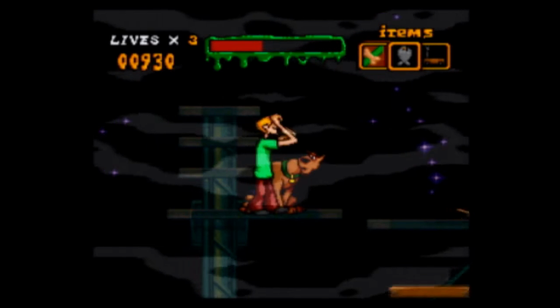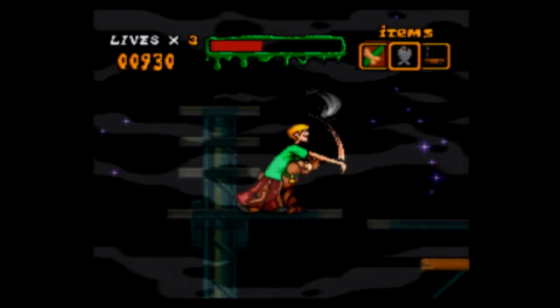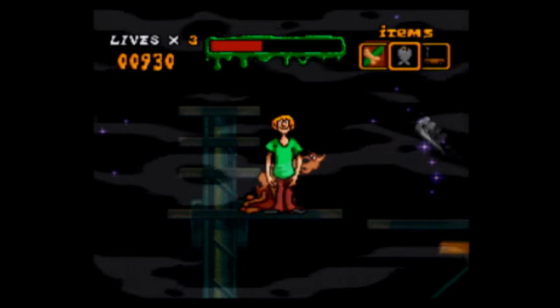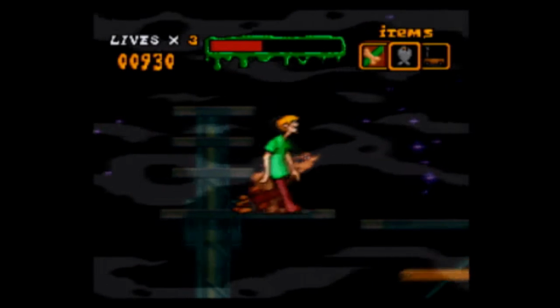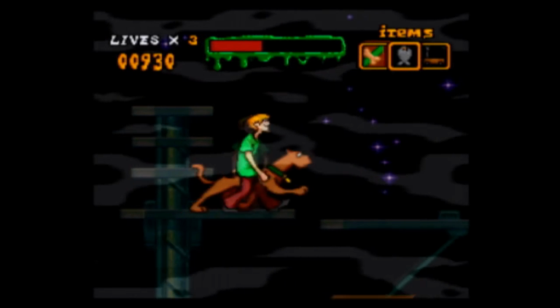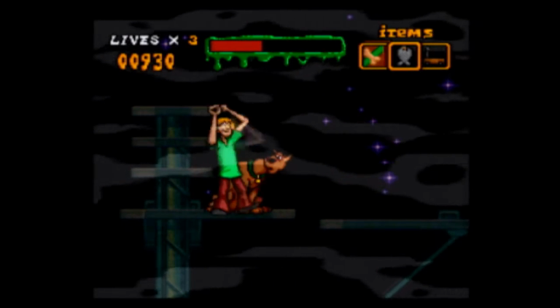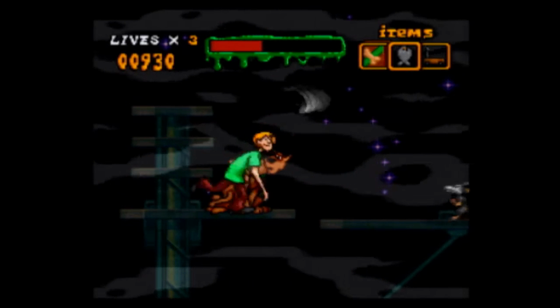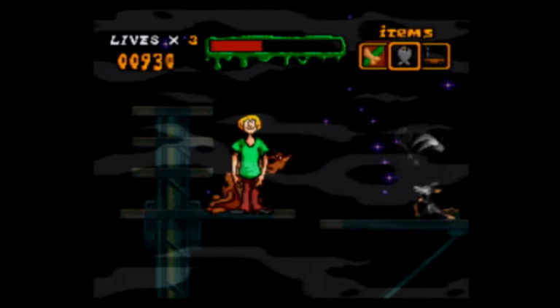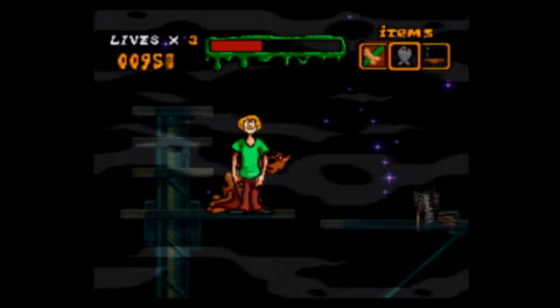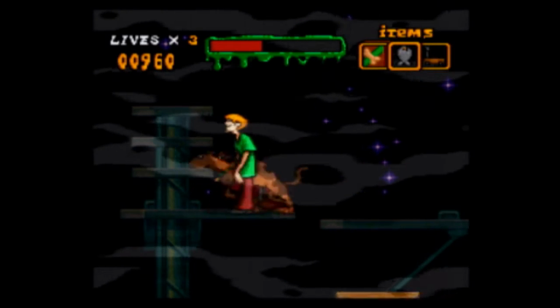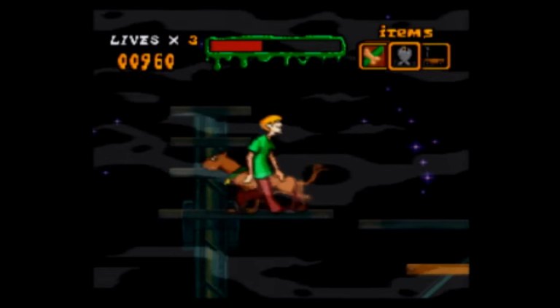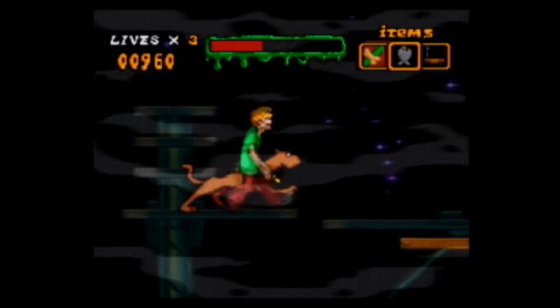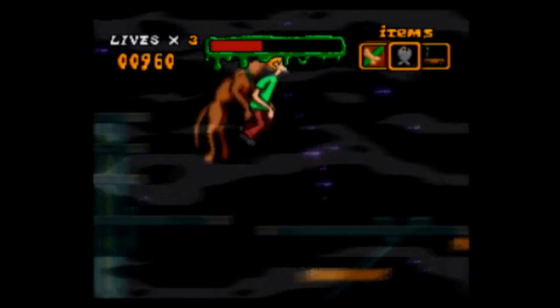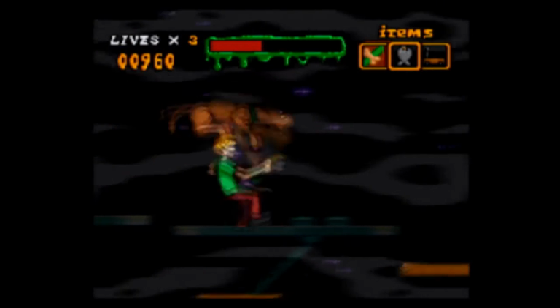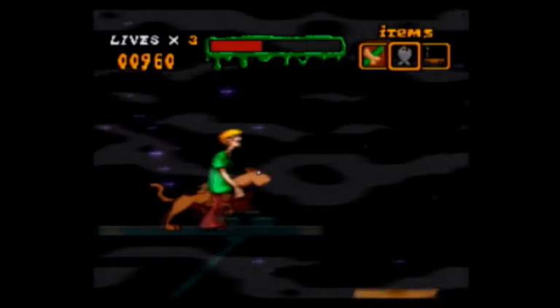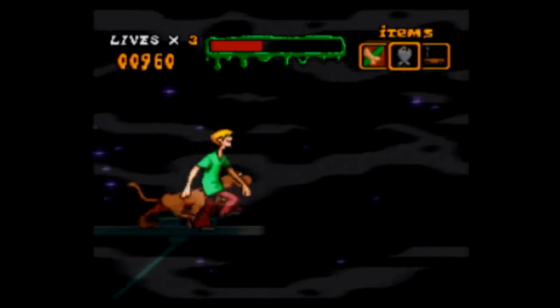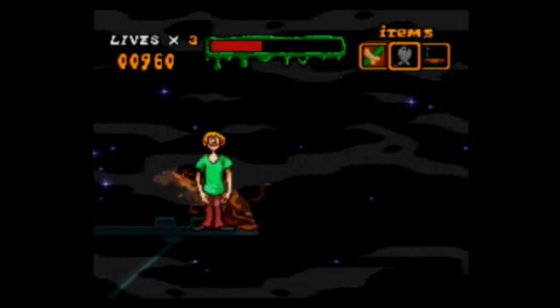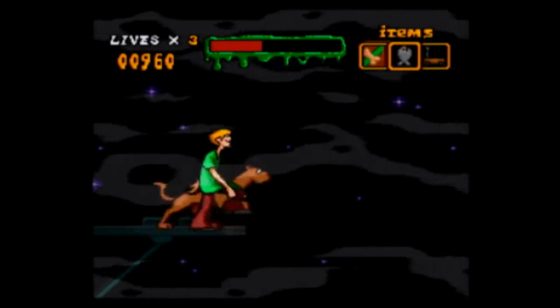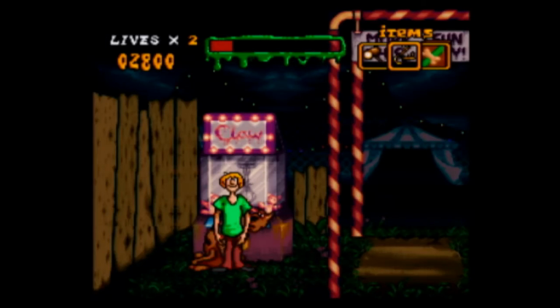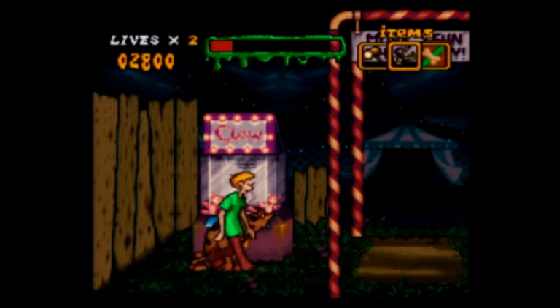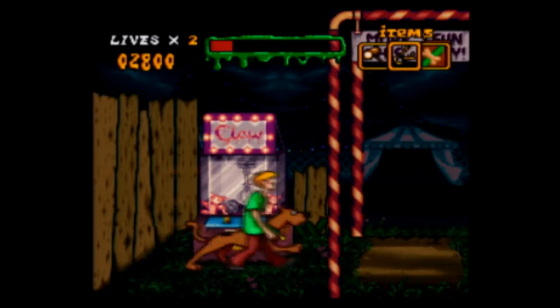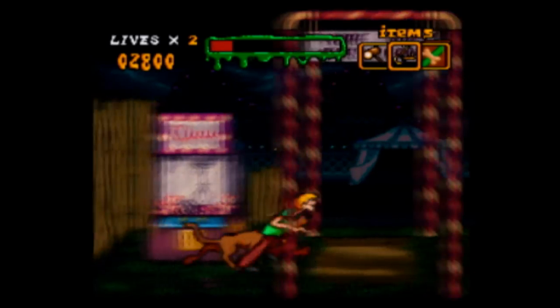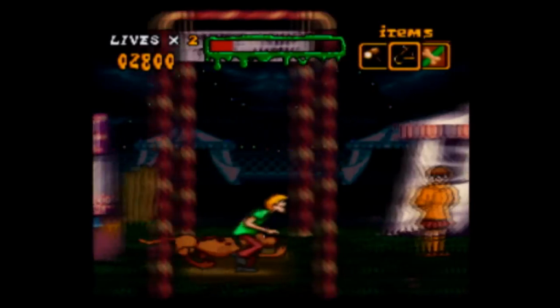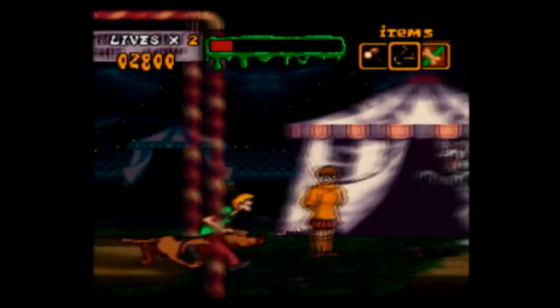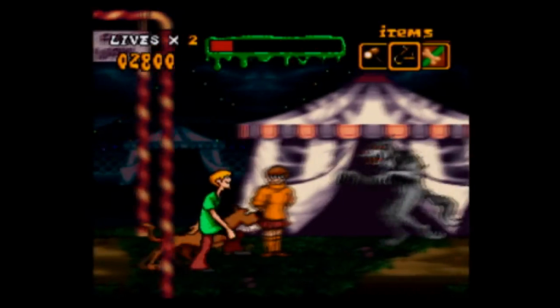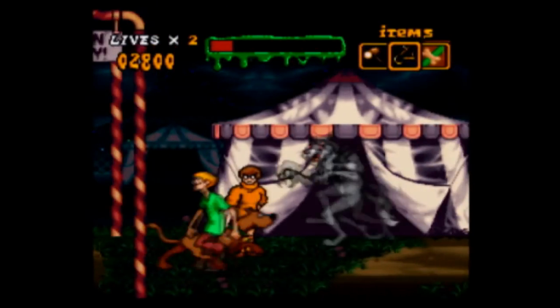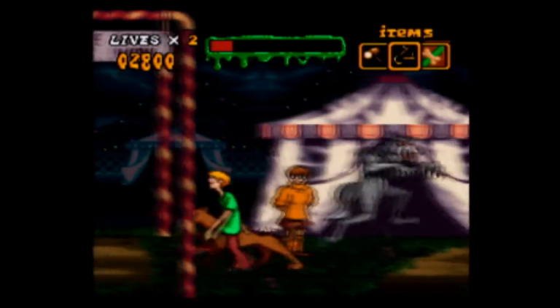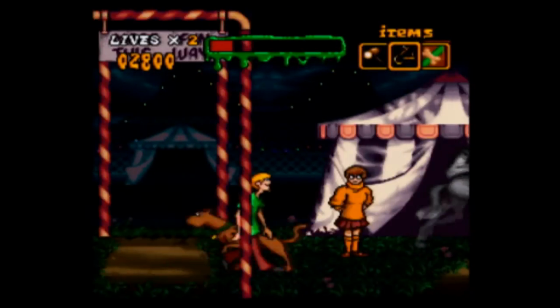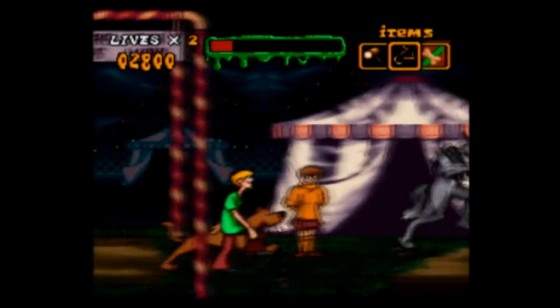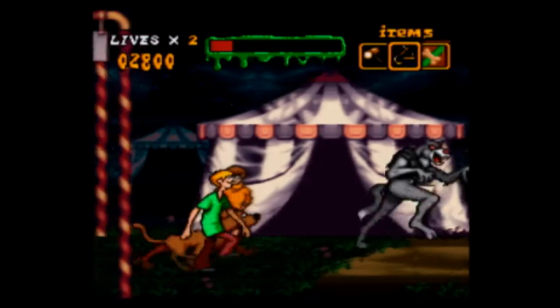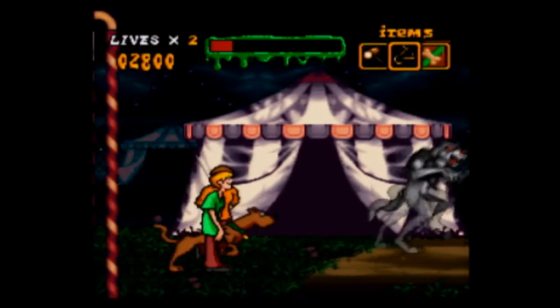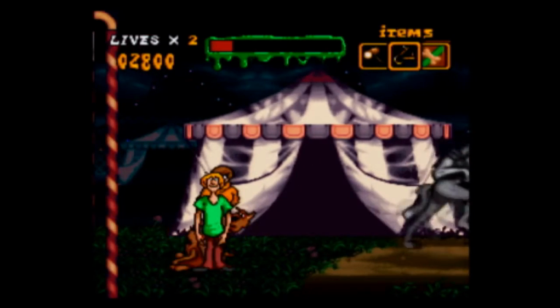There are other smaller enemies assisting the main monster in every level. It can be anything from rats and birds to even werewolves and zombies. Guess they had to have something other than just one guy haunting the place.